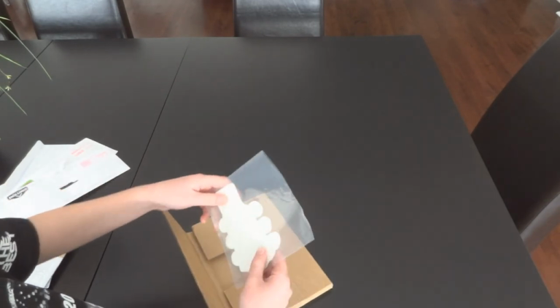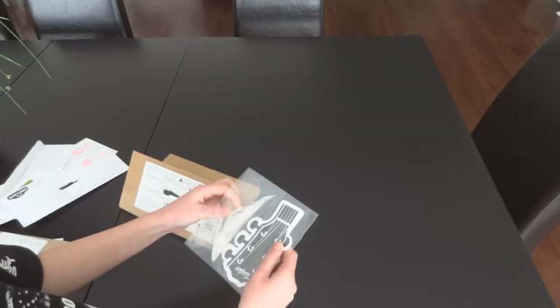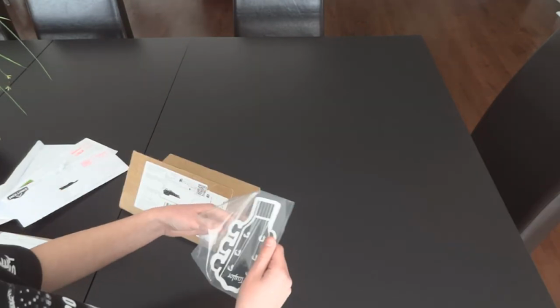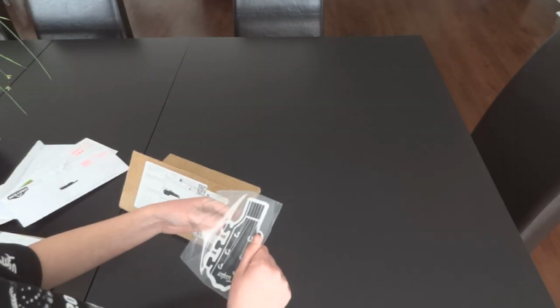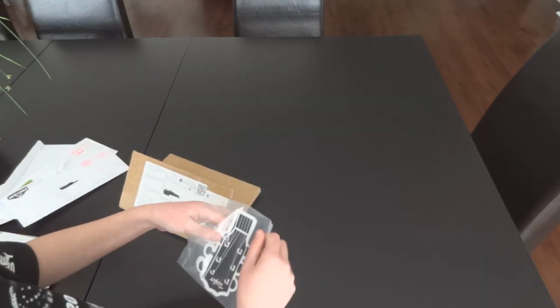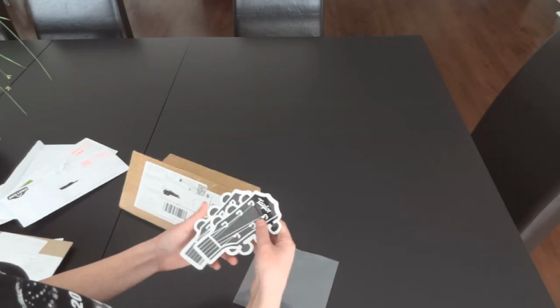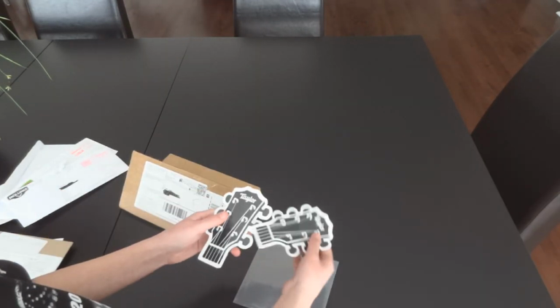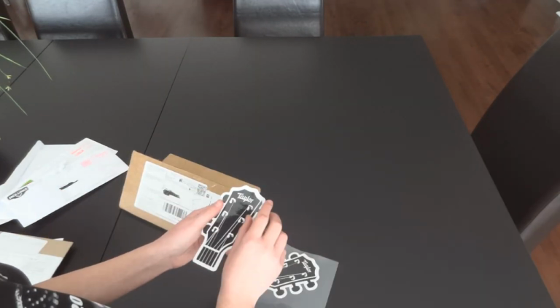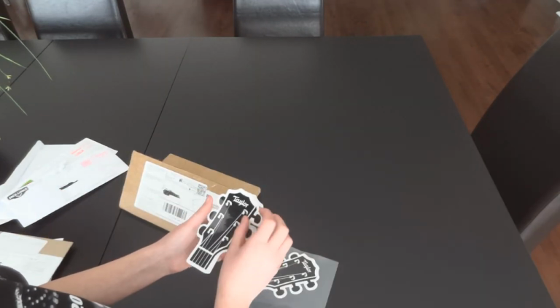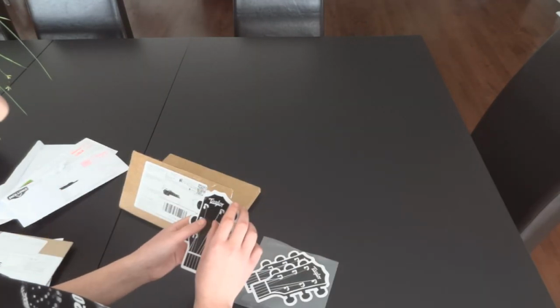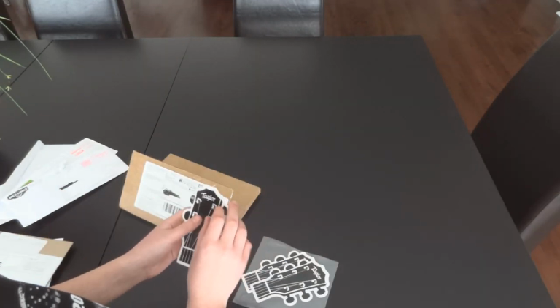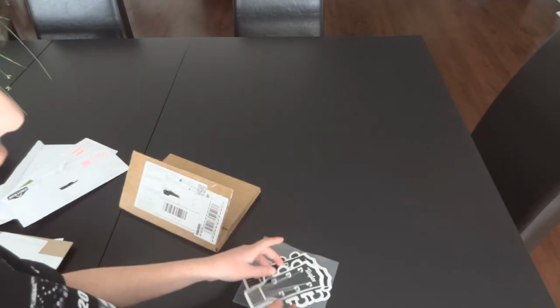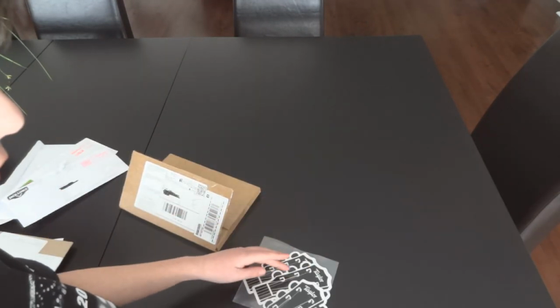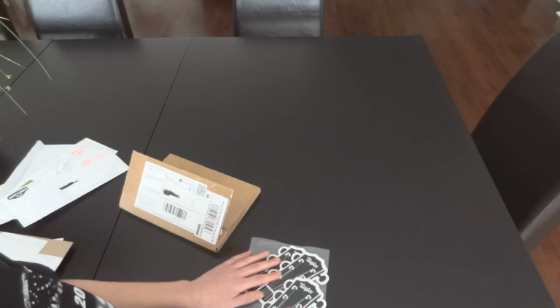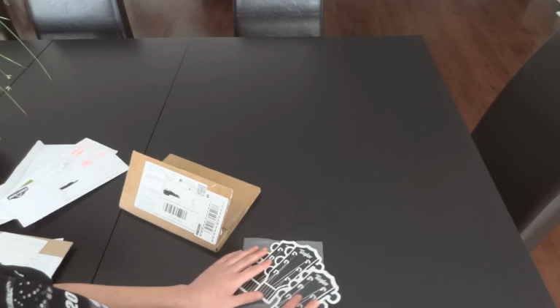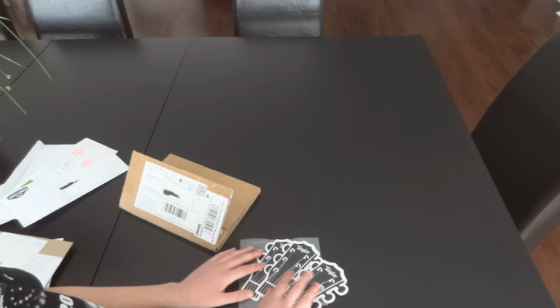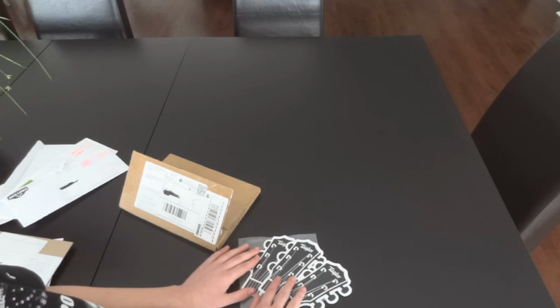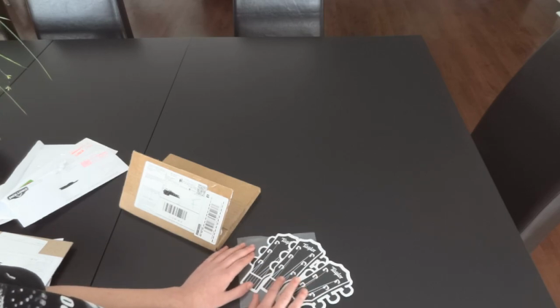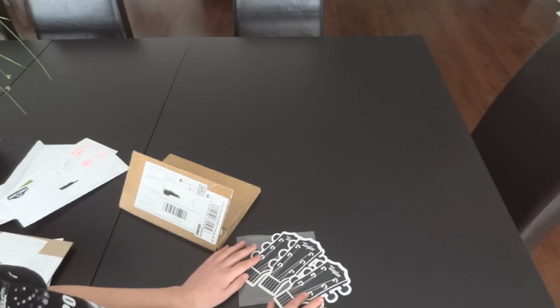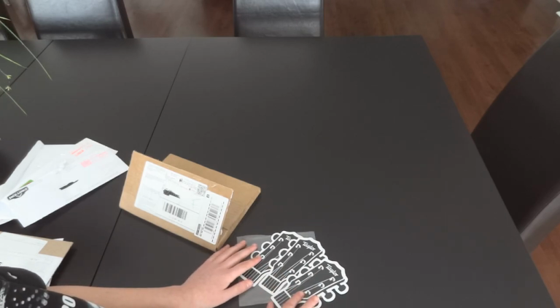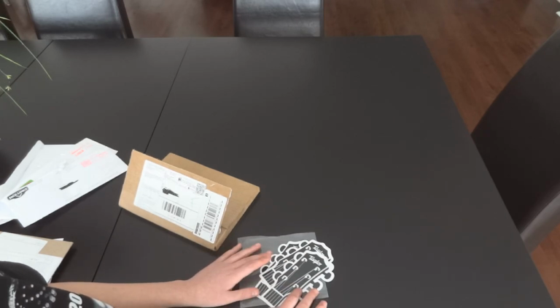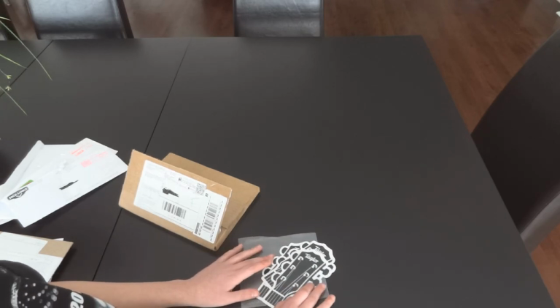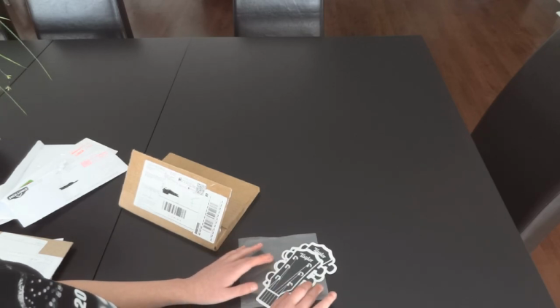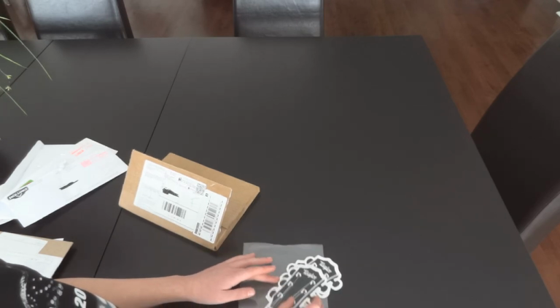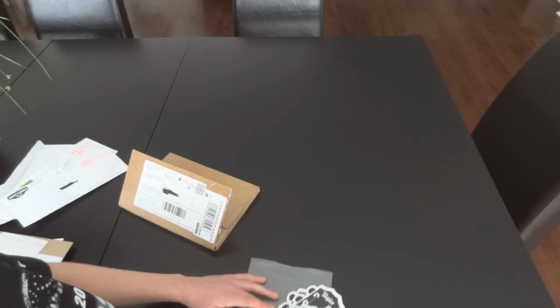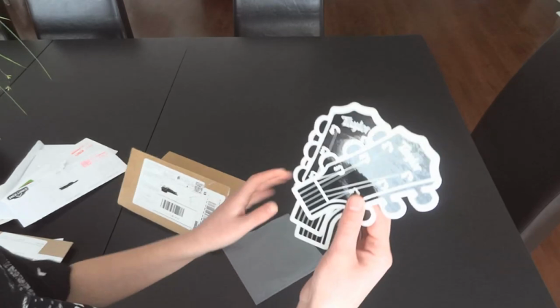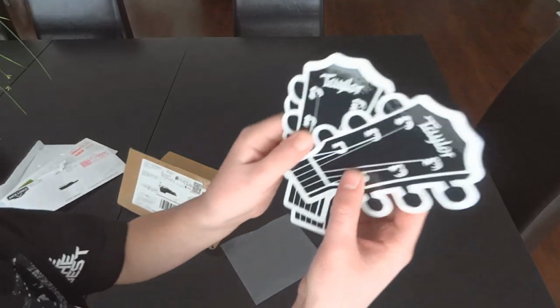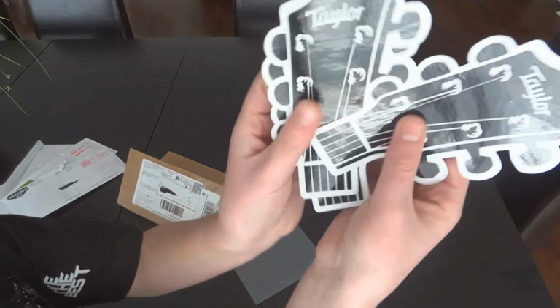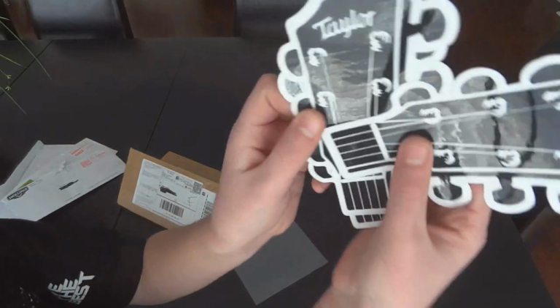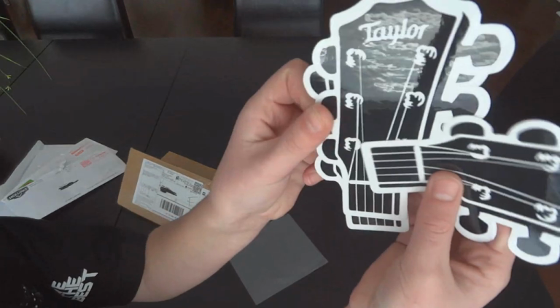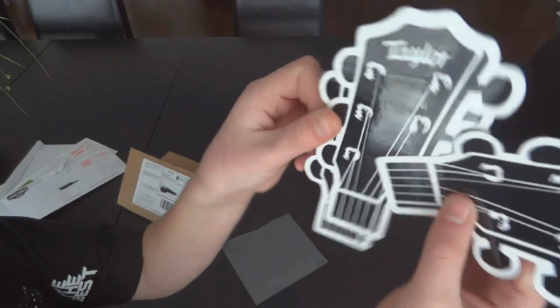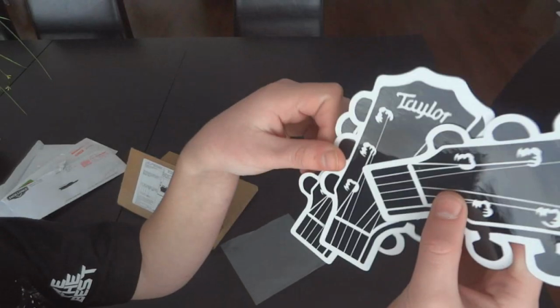Next company is Taylor Guitars. I've actually heard of this company — my guitar teacher has this type of guitar. We got three really nice Taylor Guitar stickers. I like them, they're really nice.